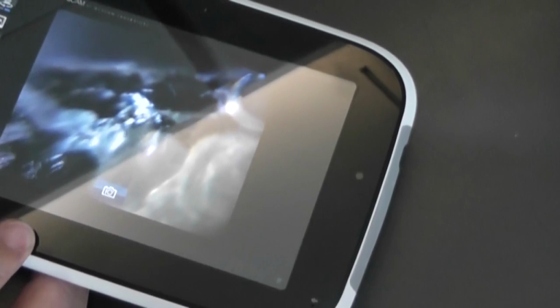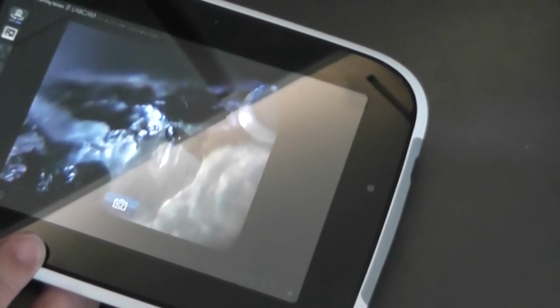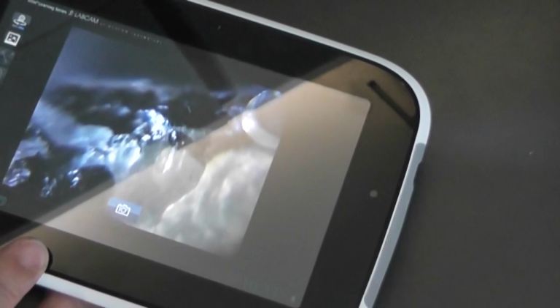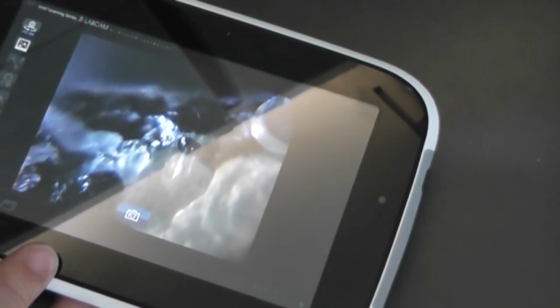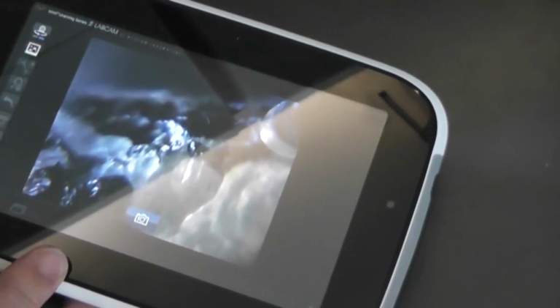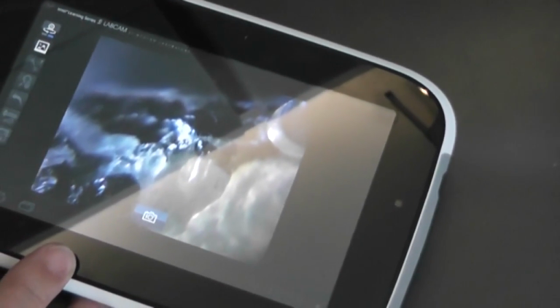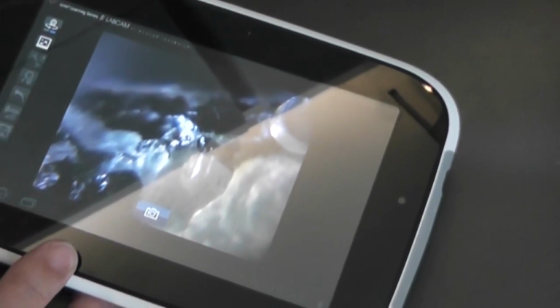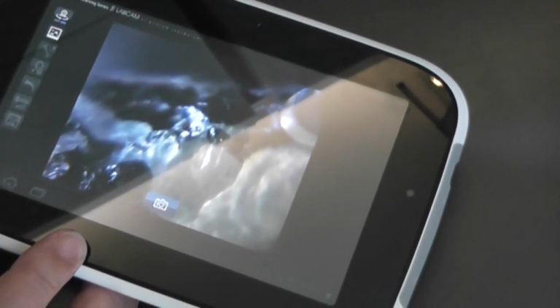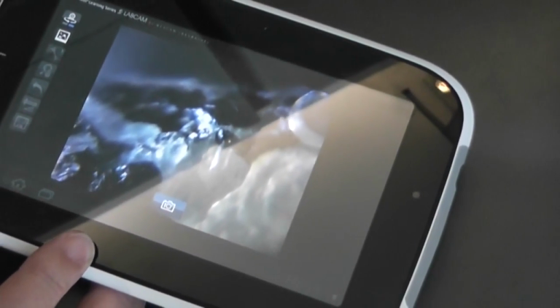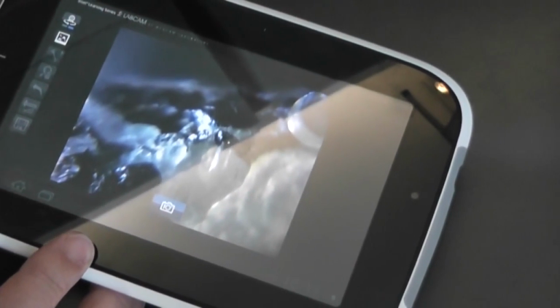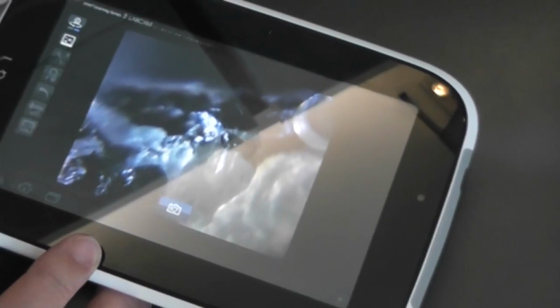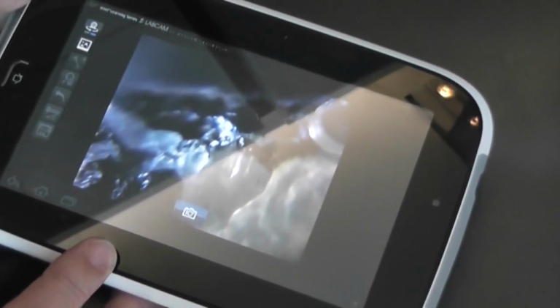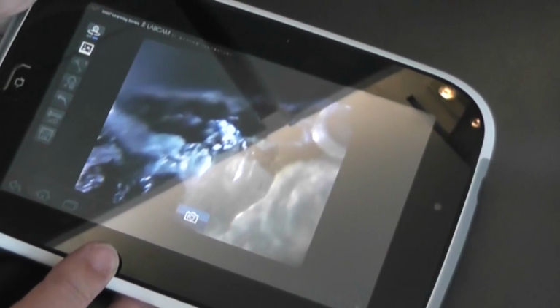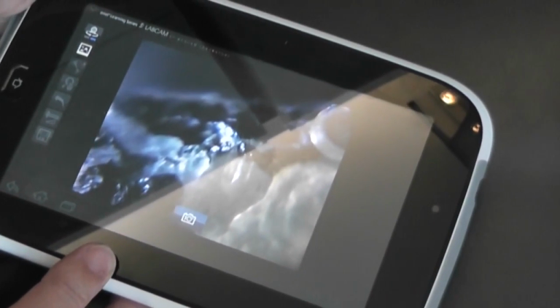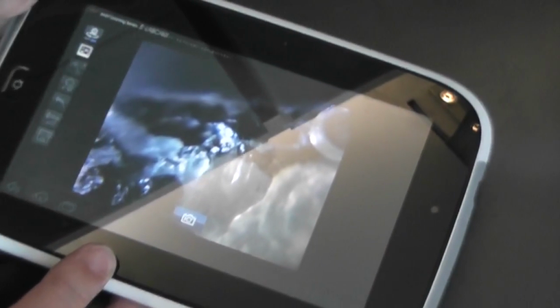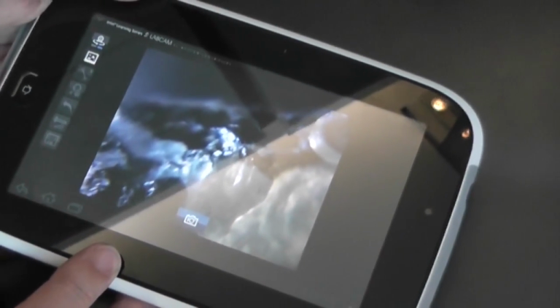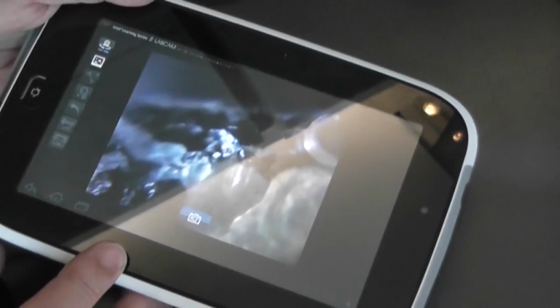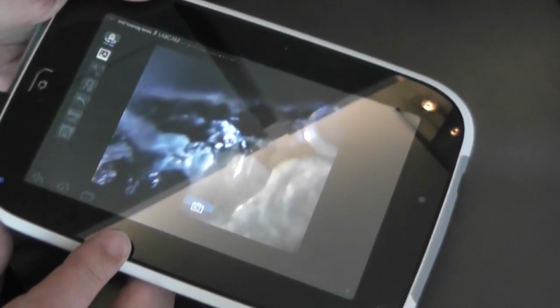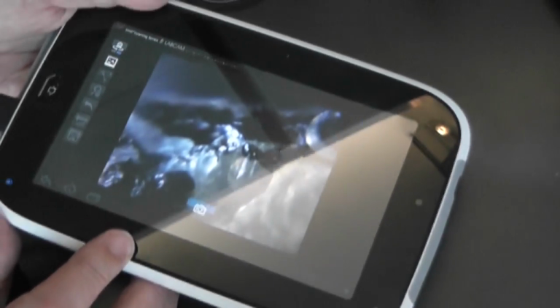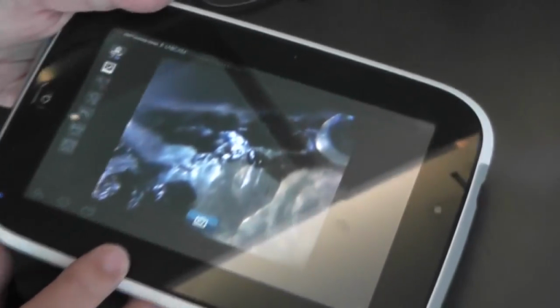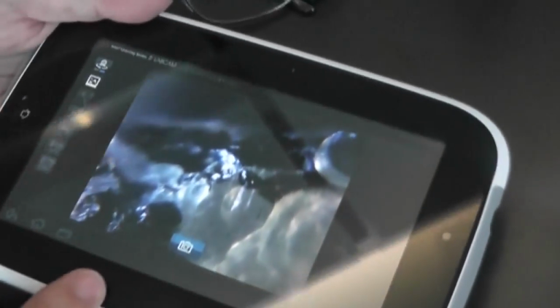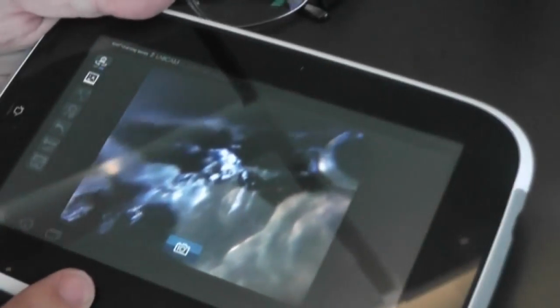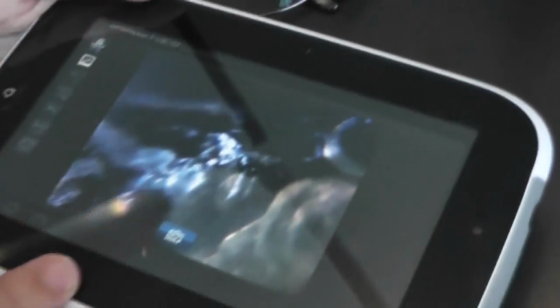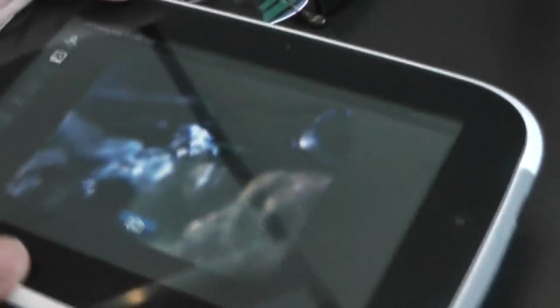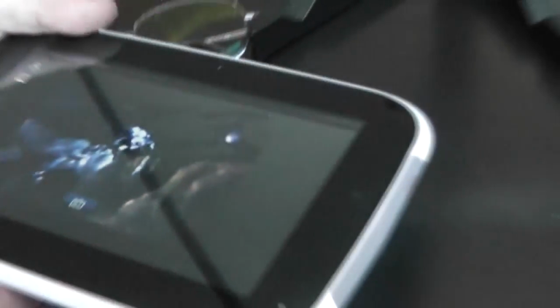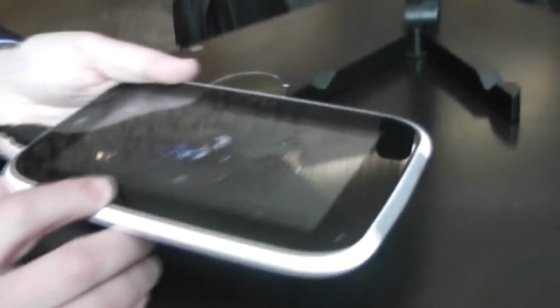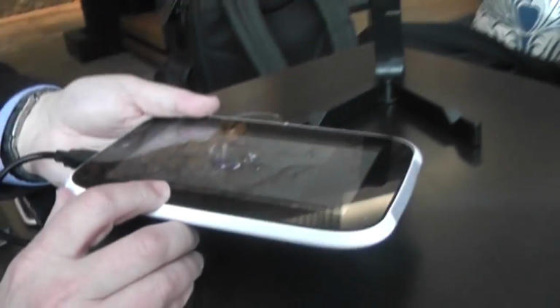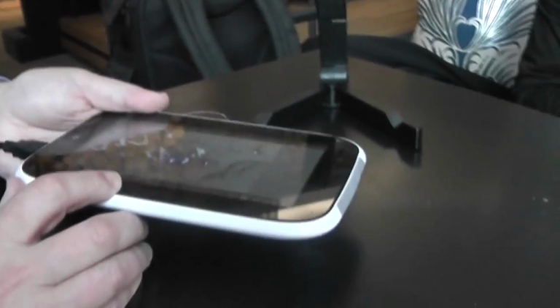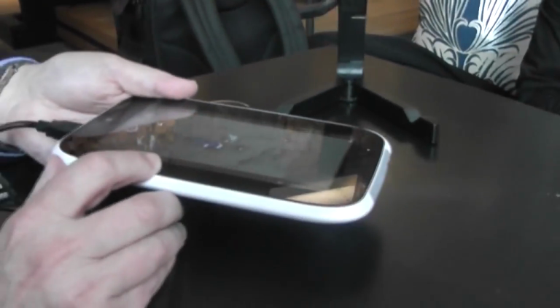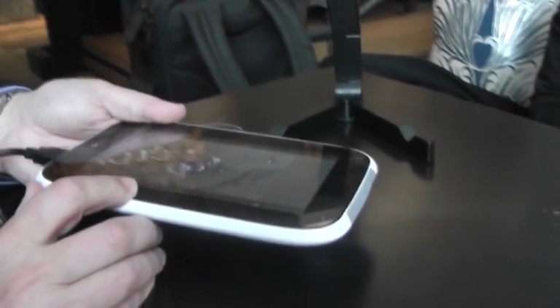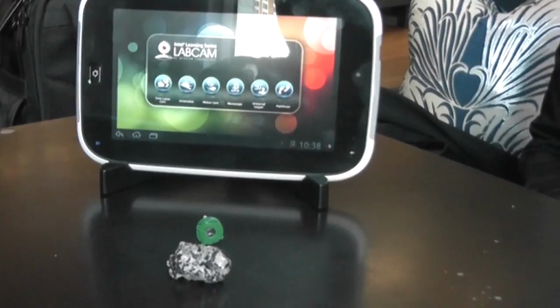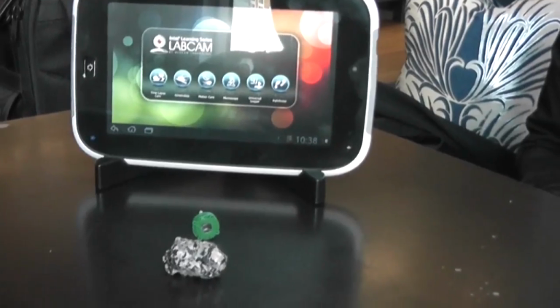And there you can start to see the rock crystals showing up. All of a sudden you have a very inexpensive microscope through software and a small lens that you can buy off the web for not a lot of money. It's an open system.